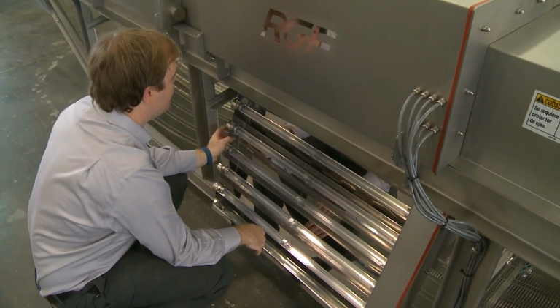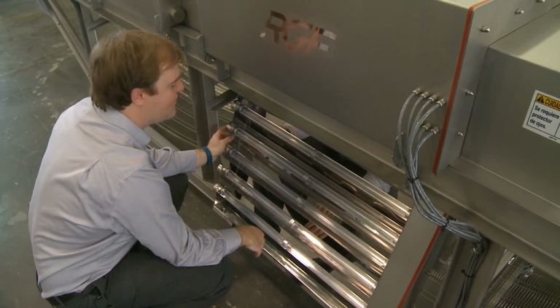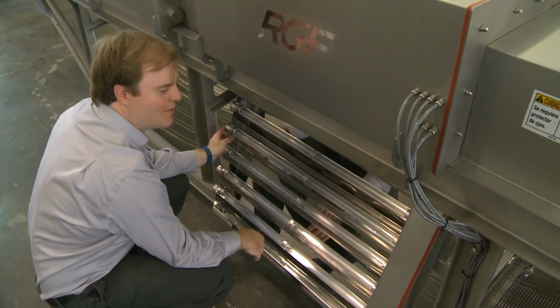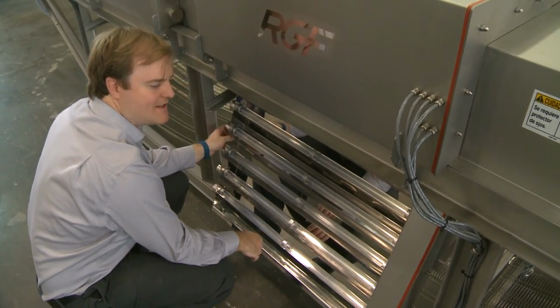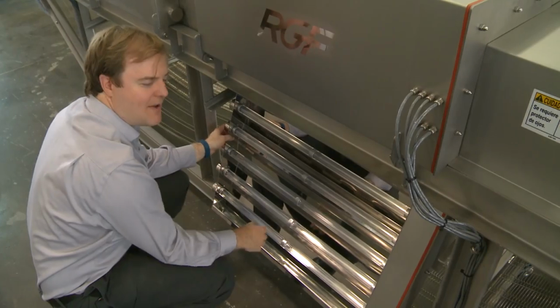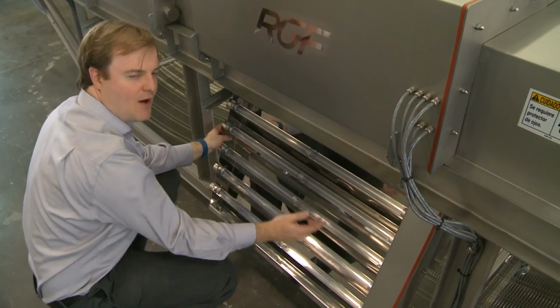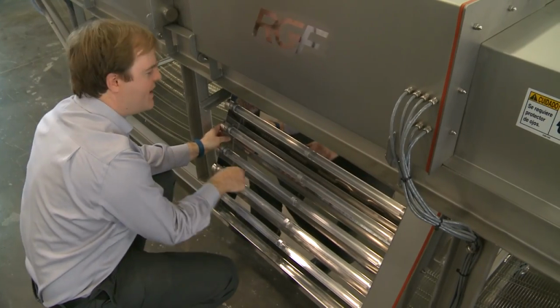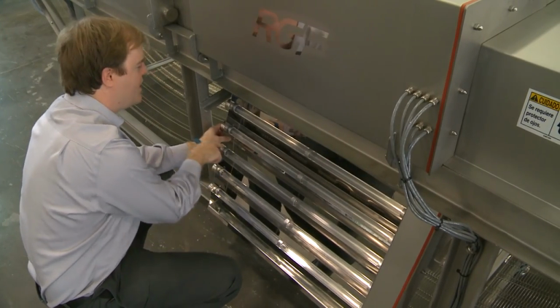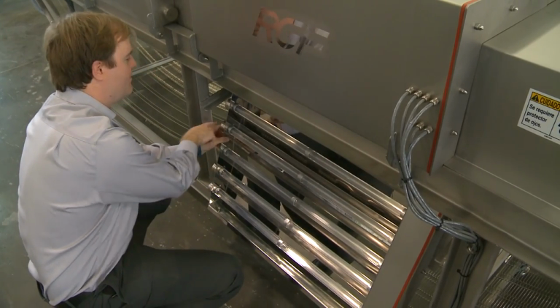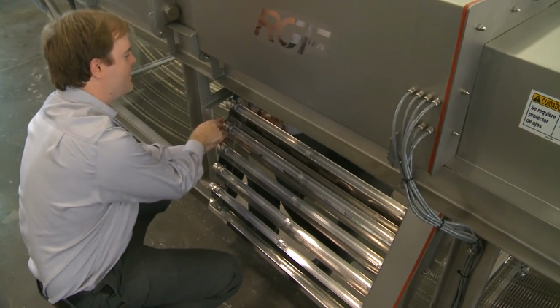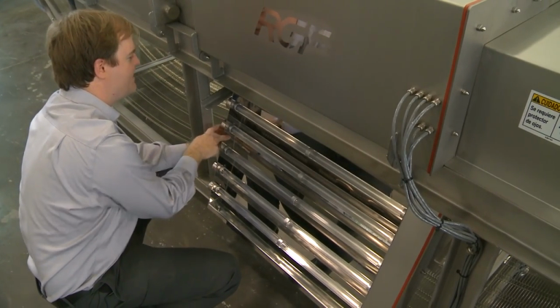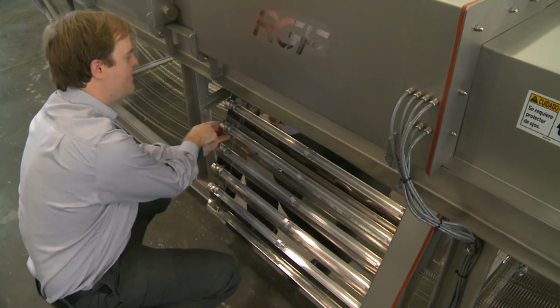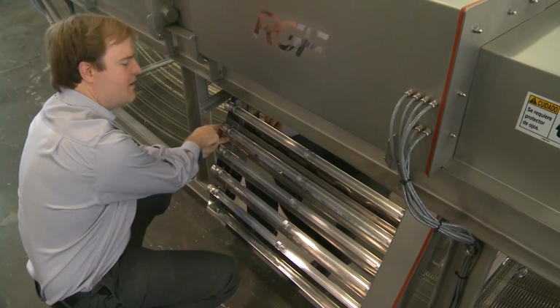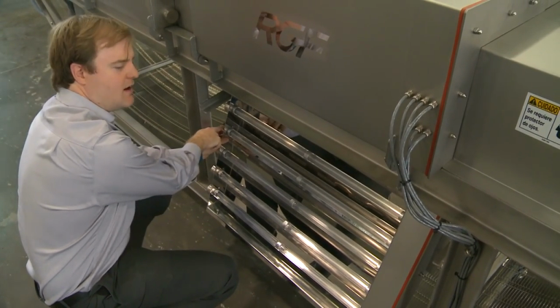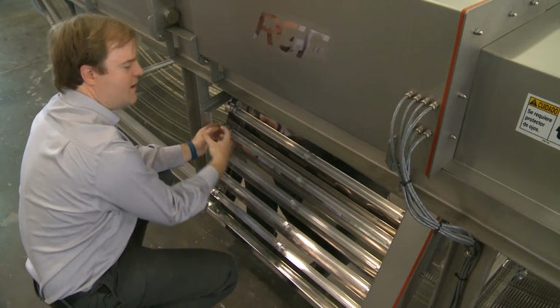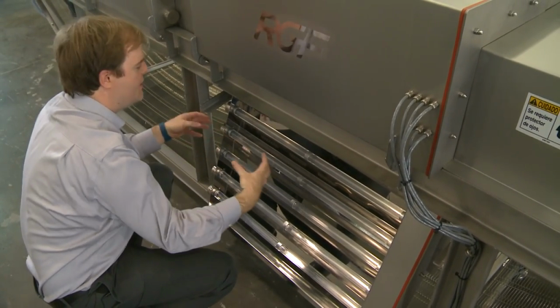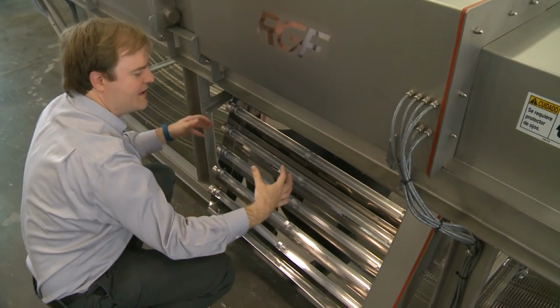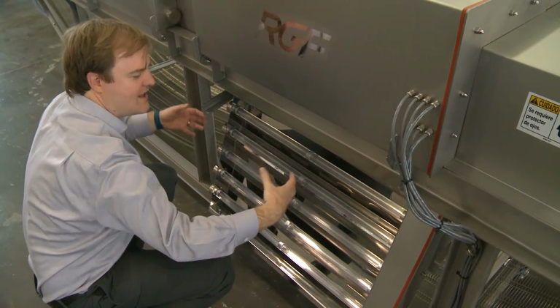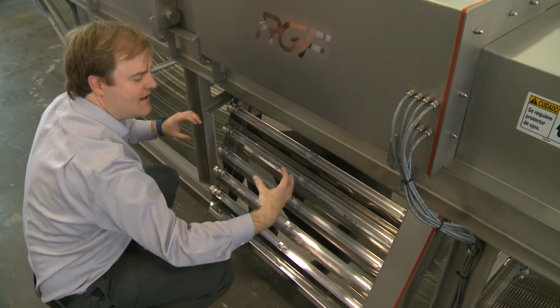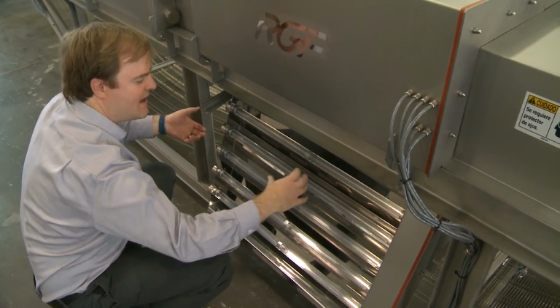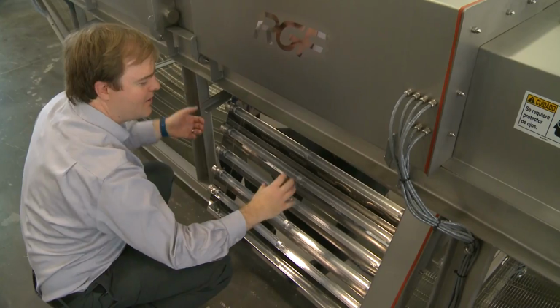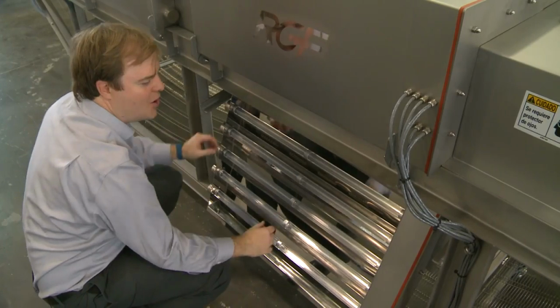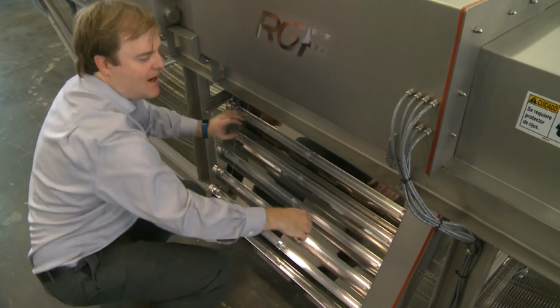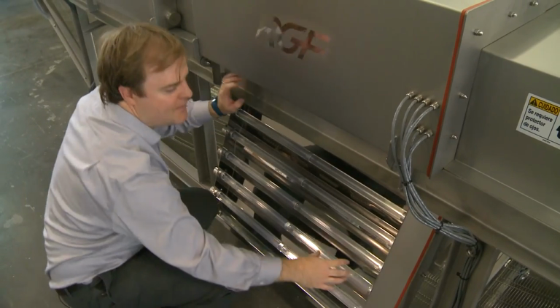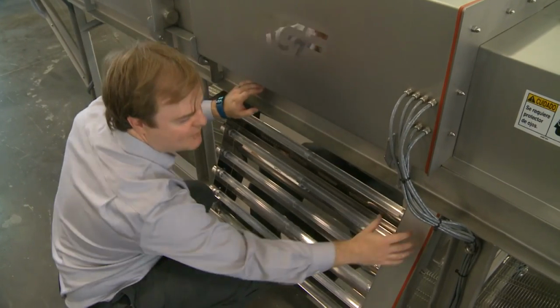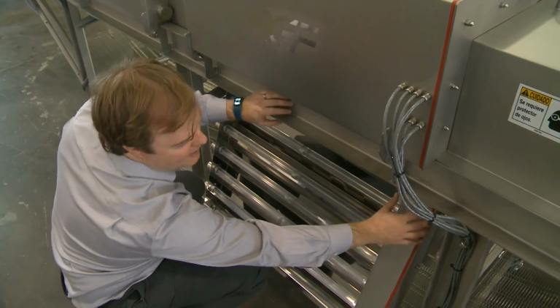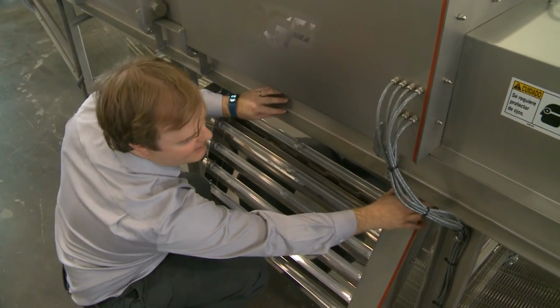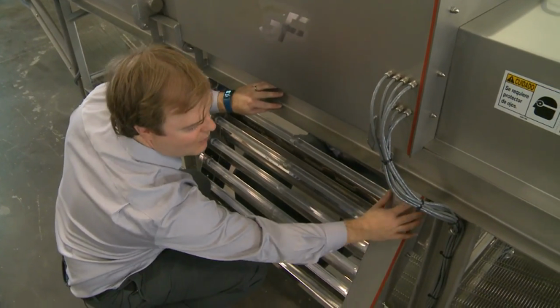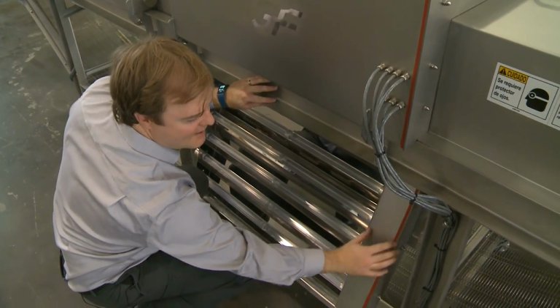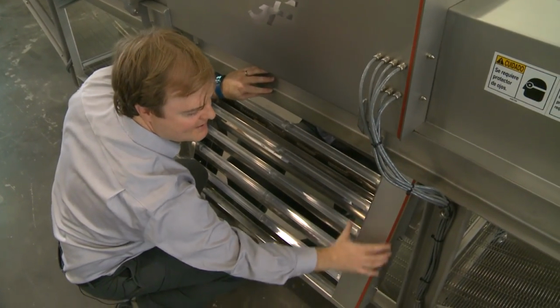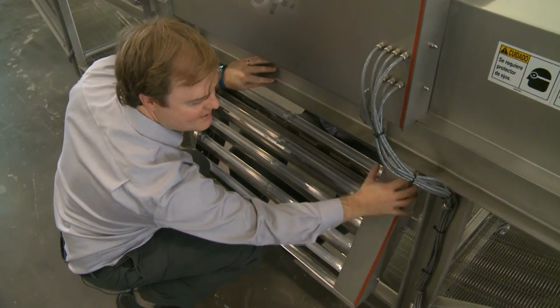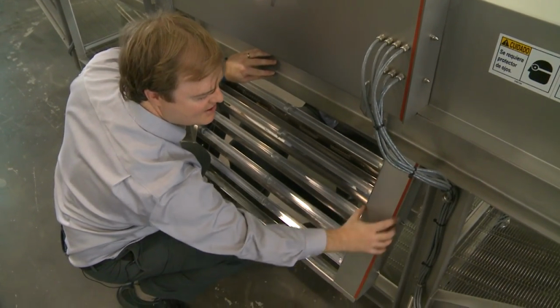If you ever need to replace them, I can walk through that as well. There are nuts and glands on the outside that will open up — this is where all the wiring is in this section.